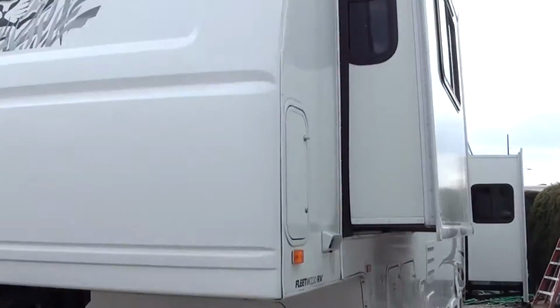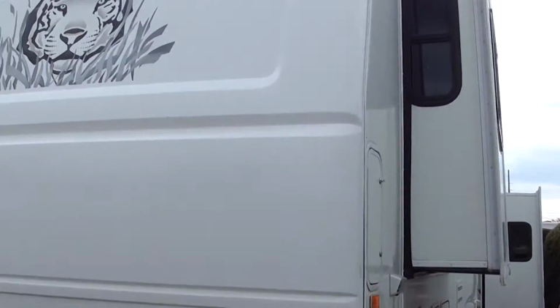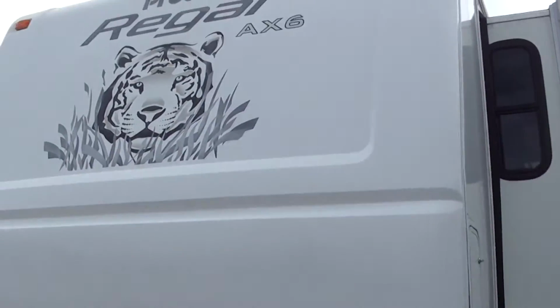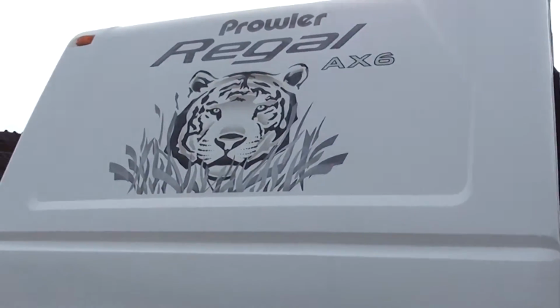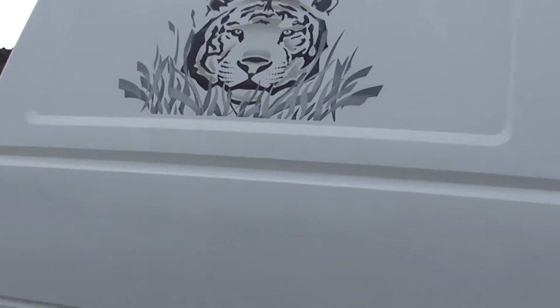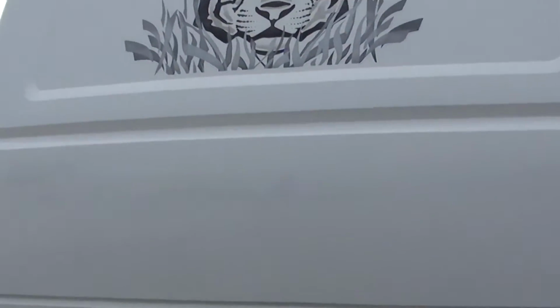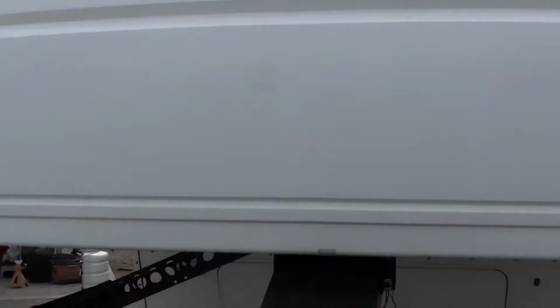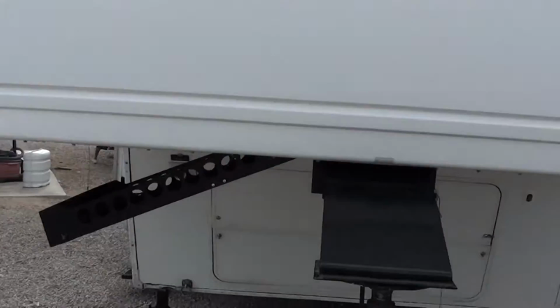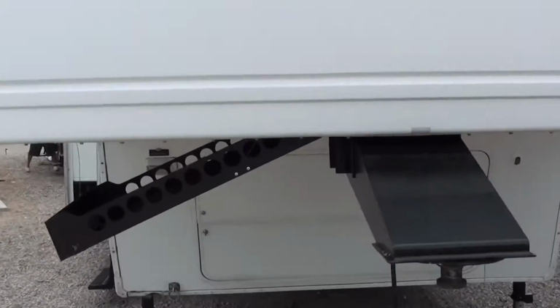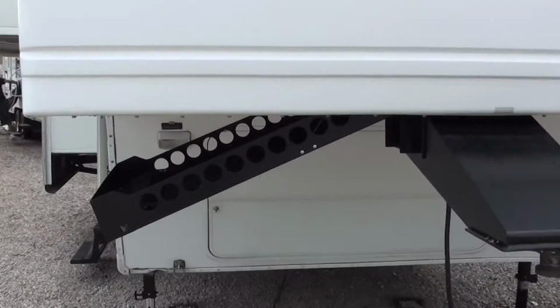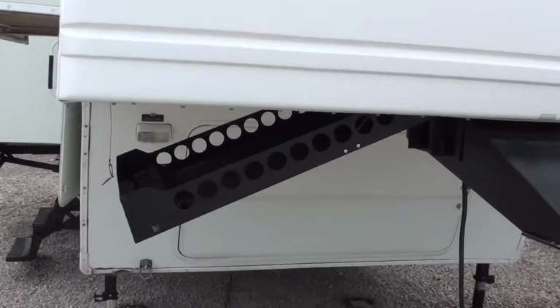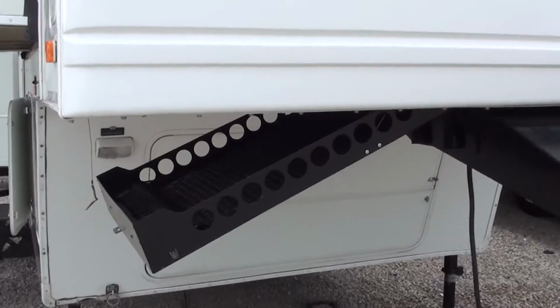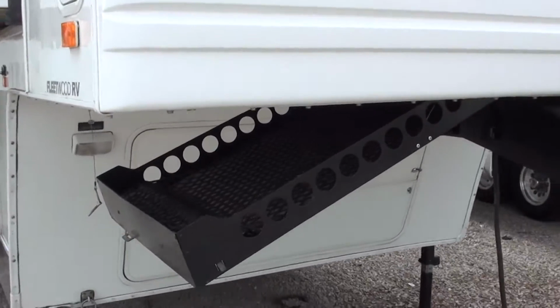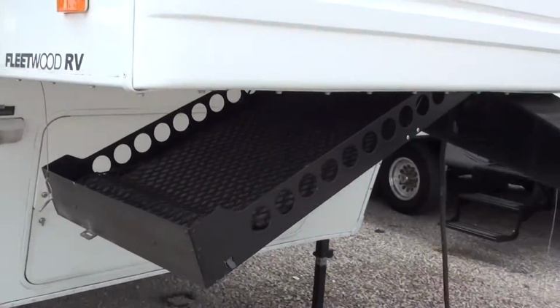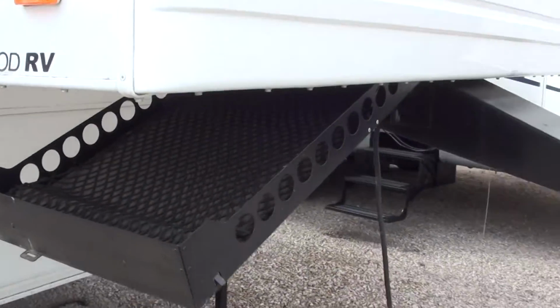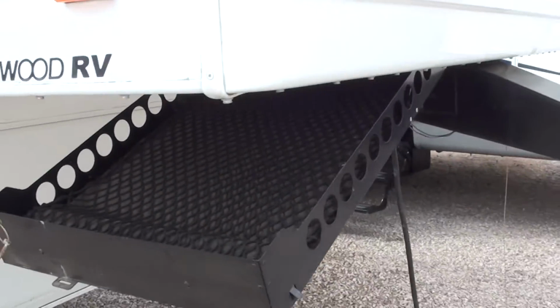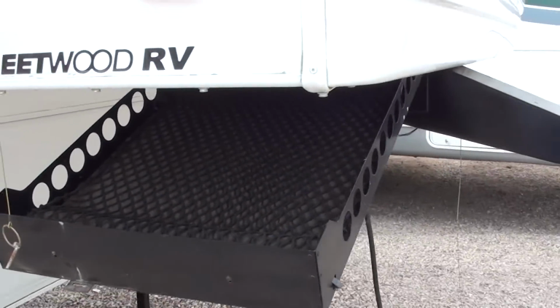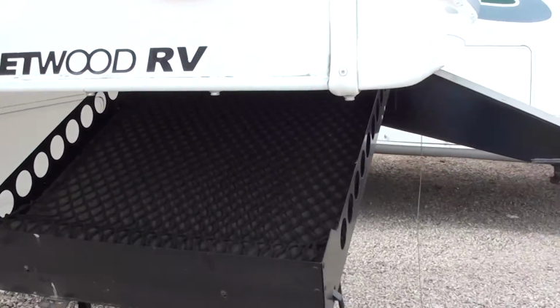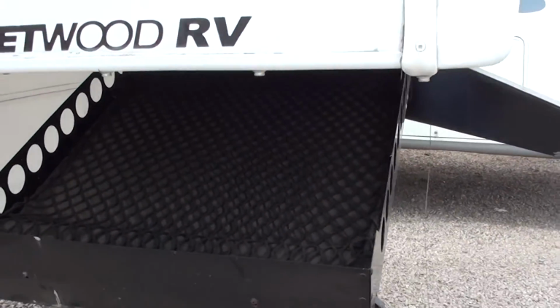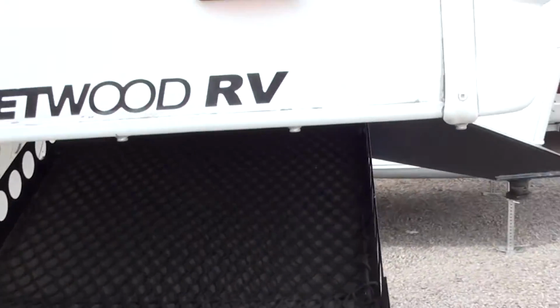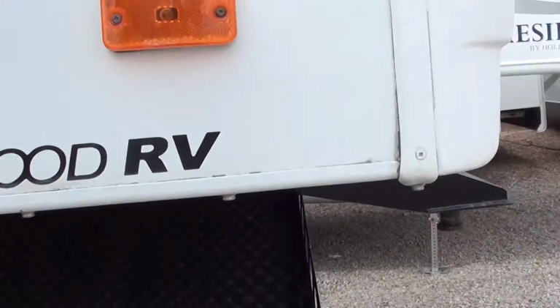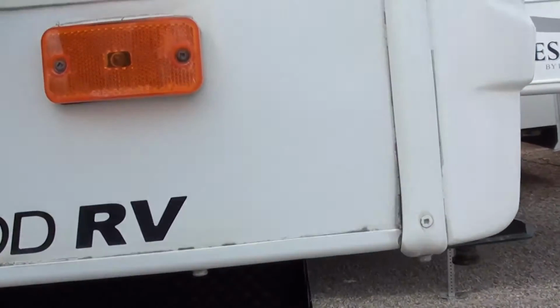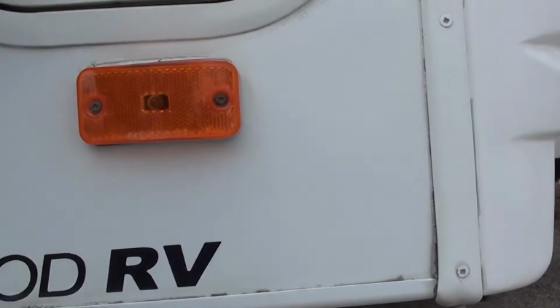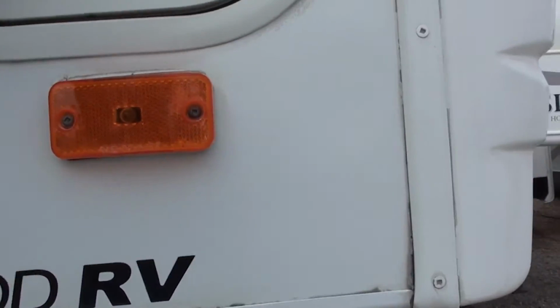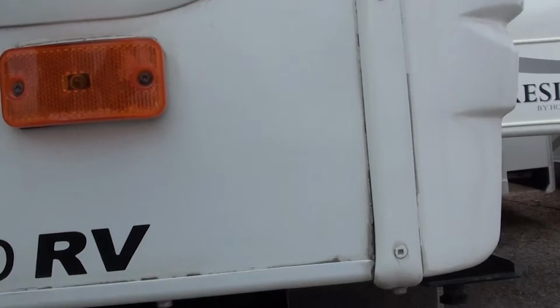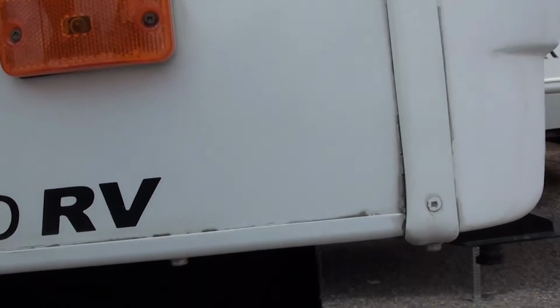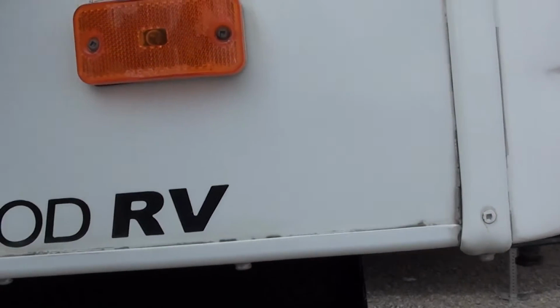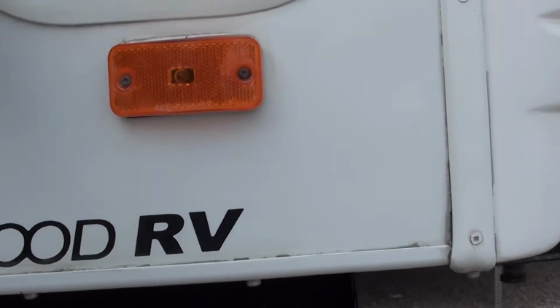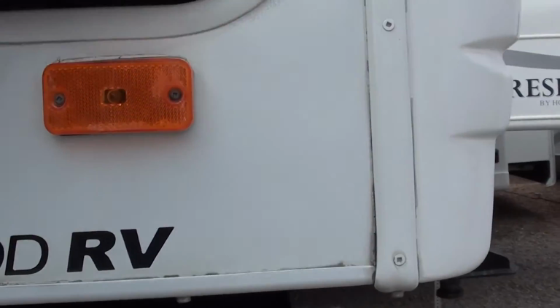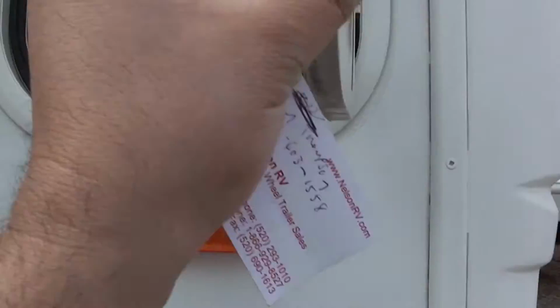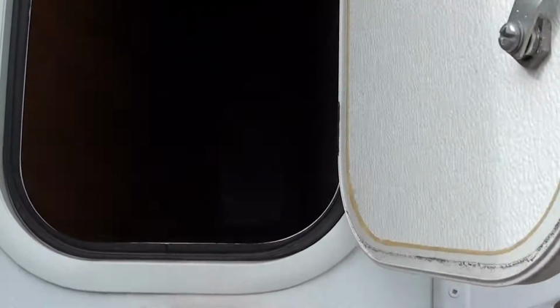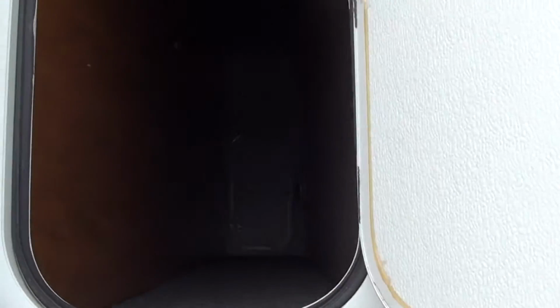Let me walk around here. It's got a nice storage rack underneath the fifth wheel portion of it, as well as above it a pass-through storage area.